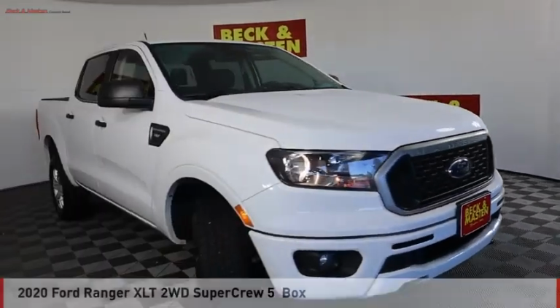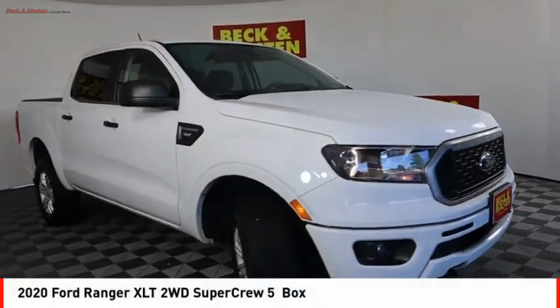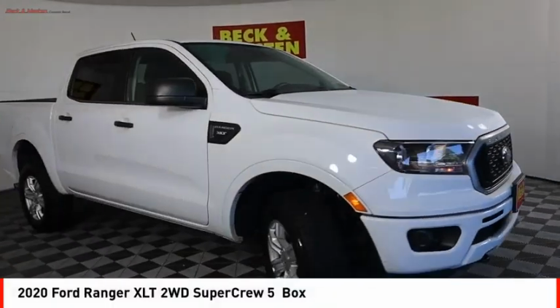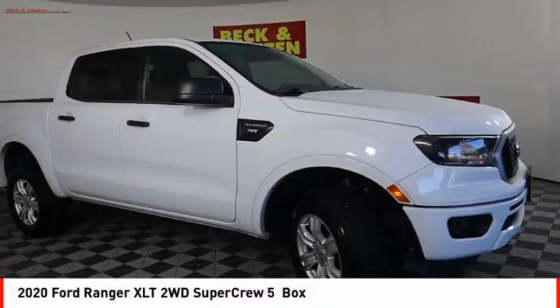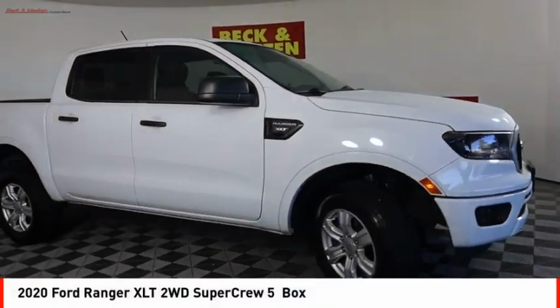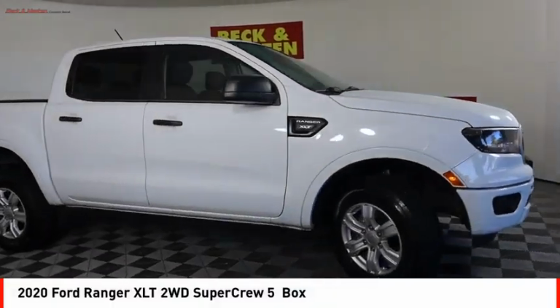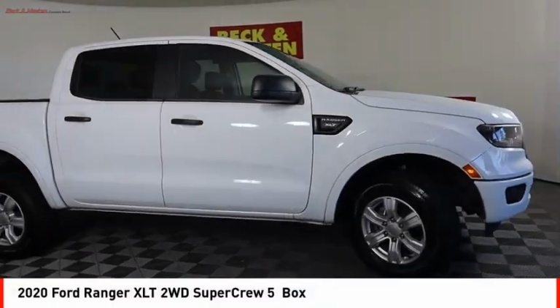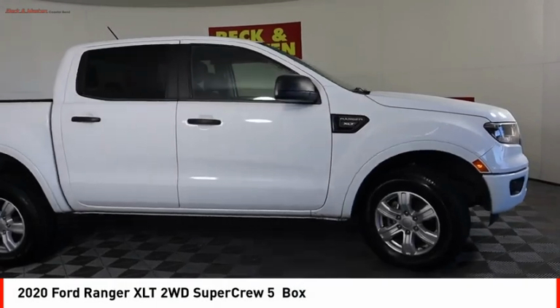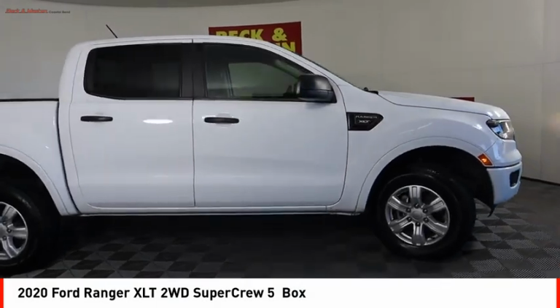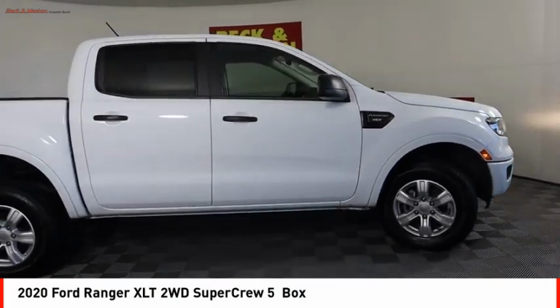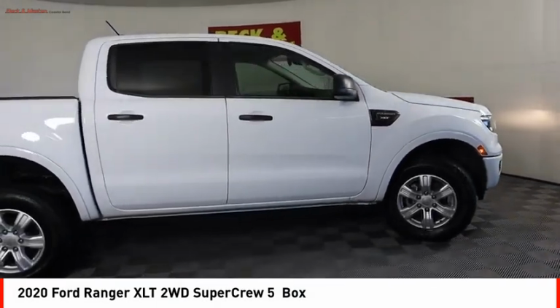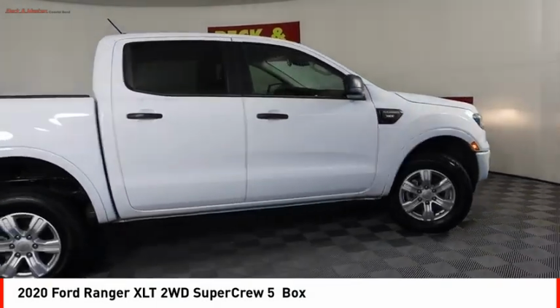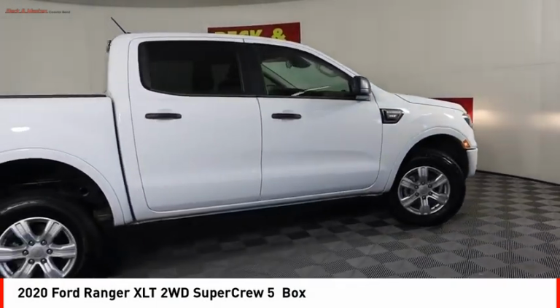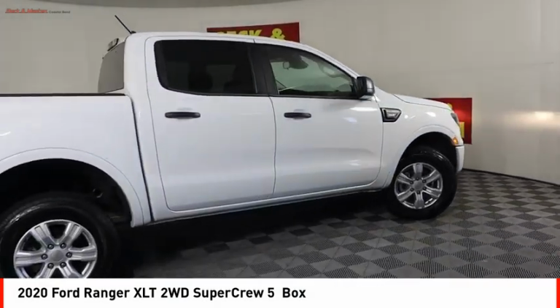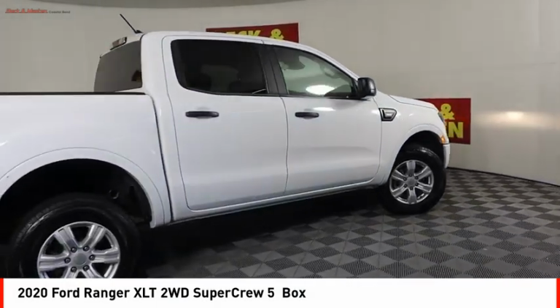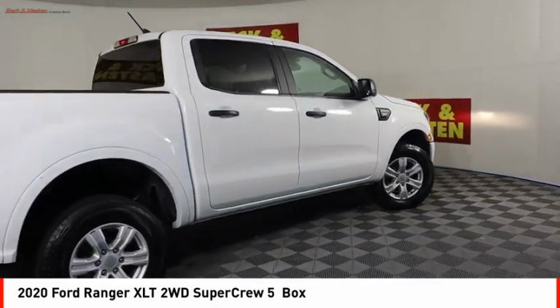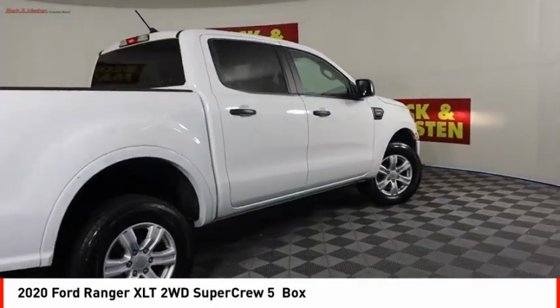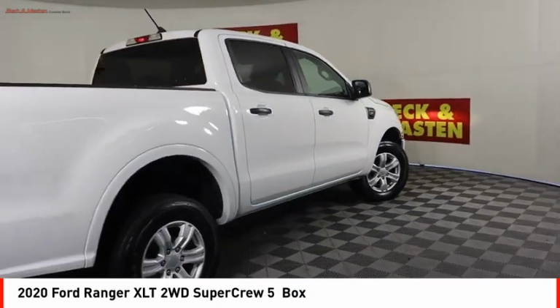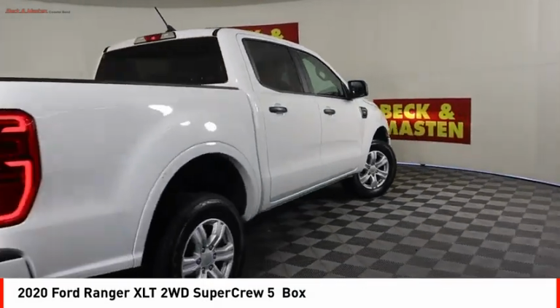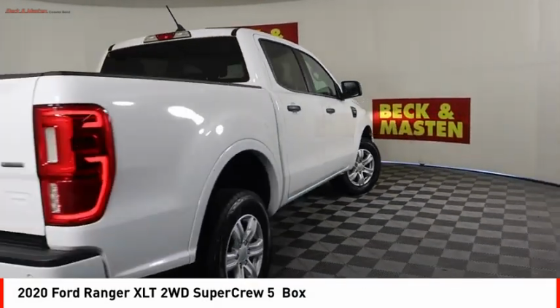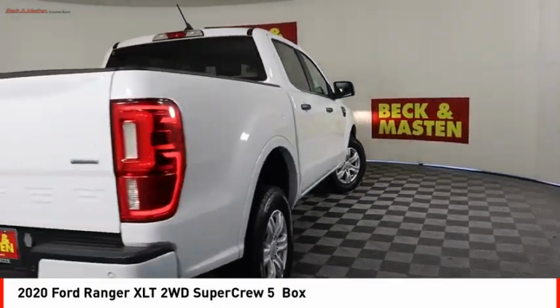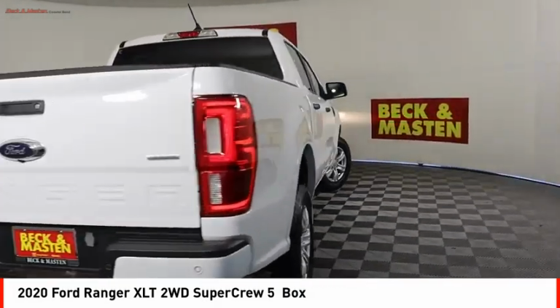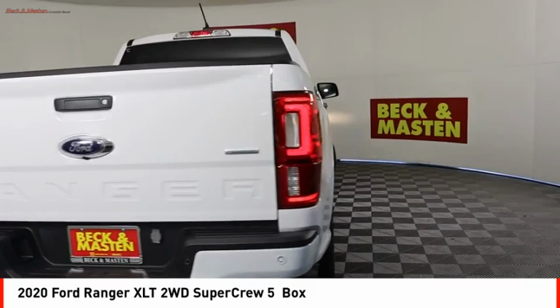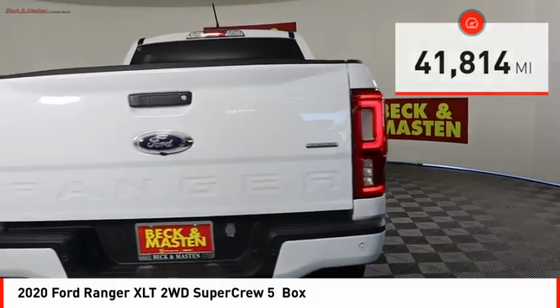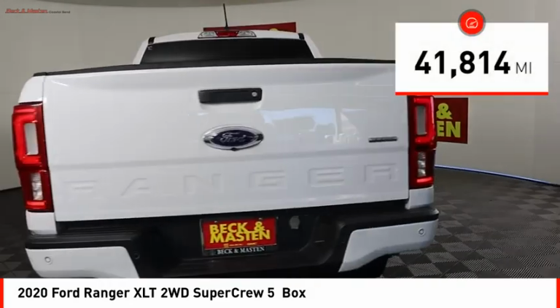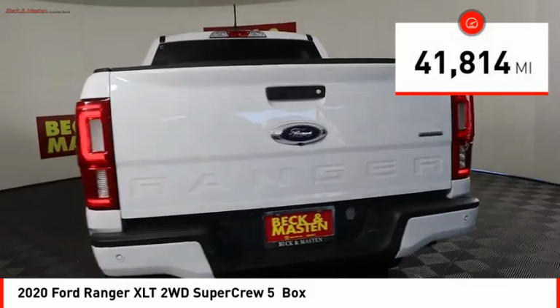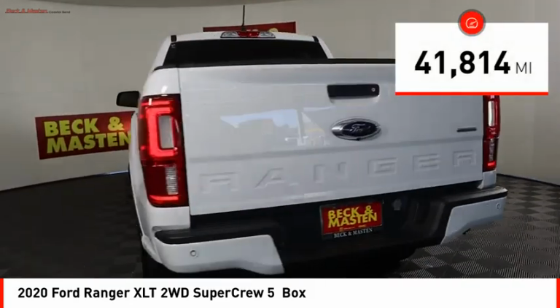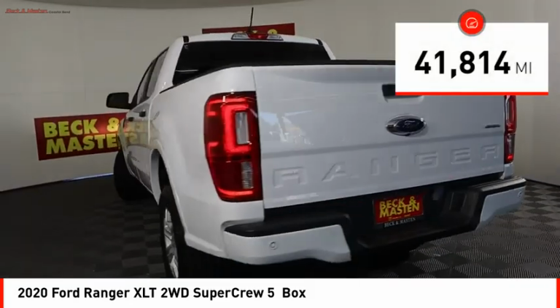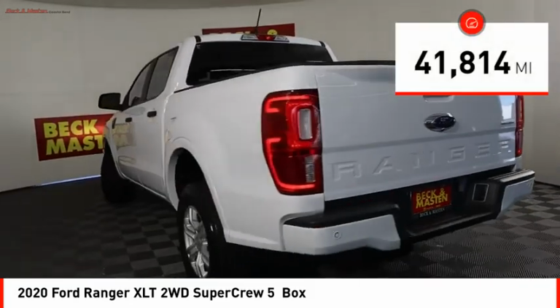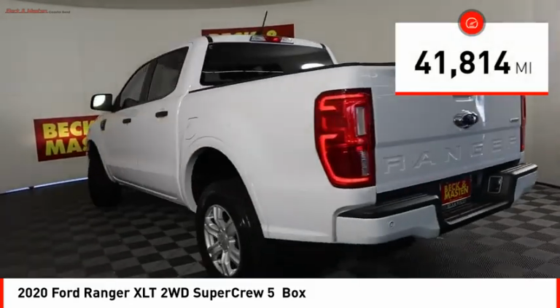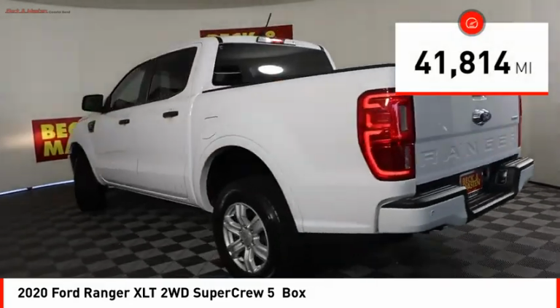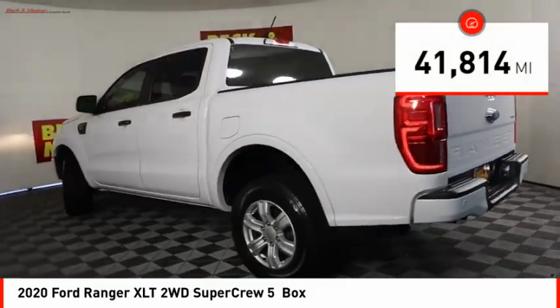We are pleased to show you the 2020 Ranger. Tough inside and out, Ranger proves its mettle. This vehicle has less than 45,000 miles.